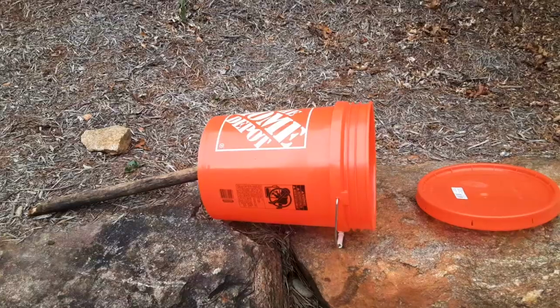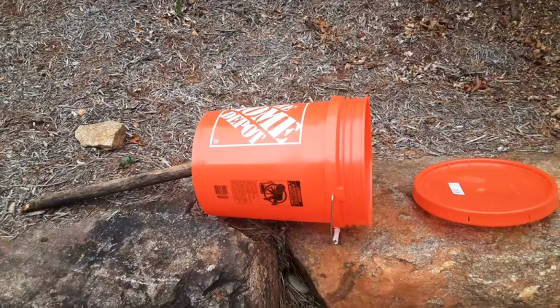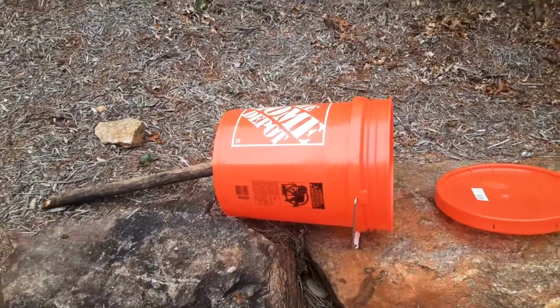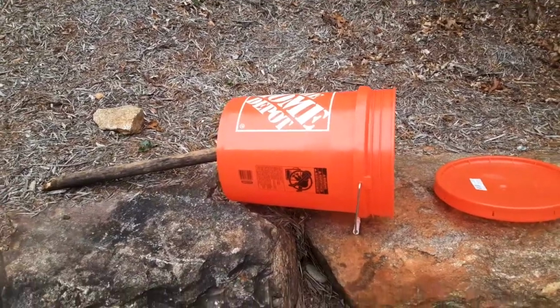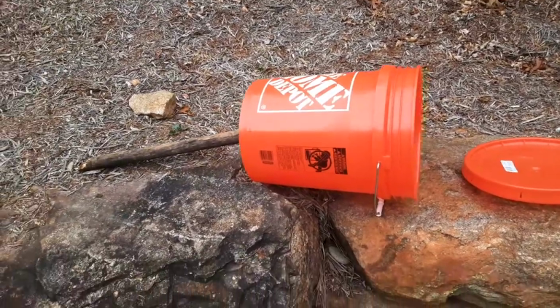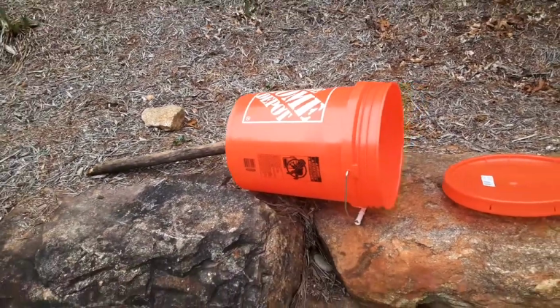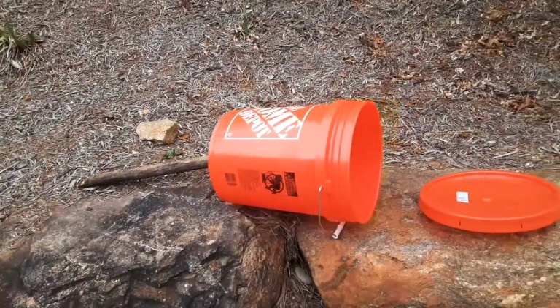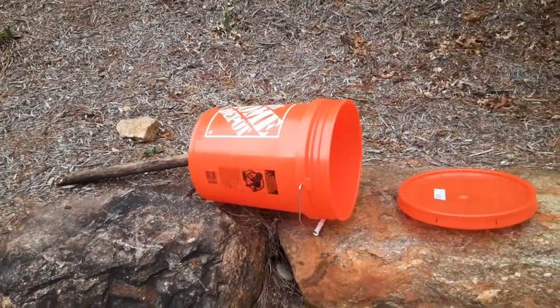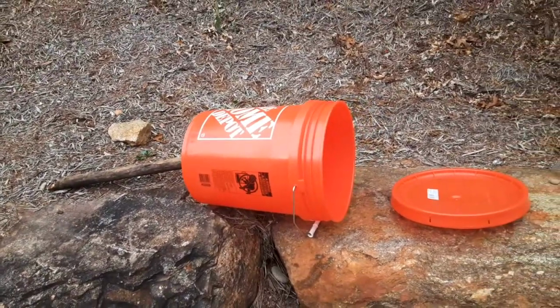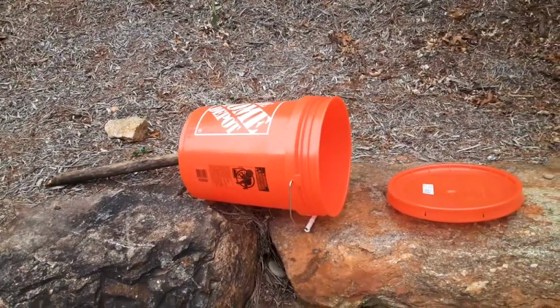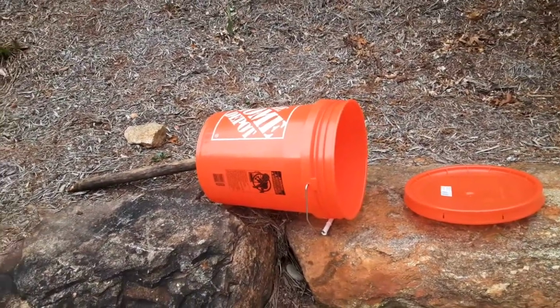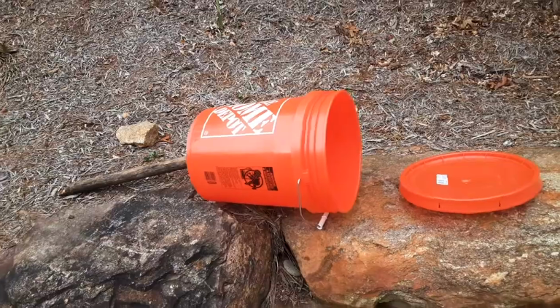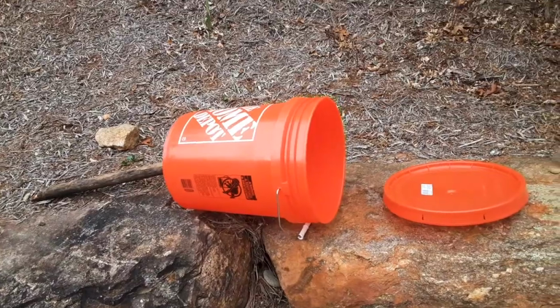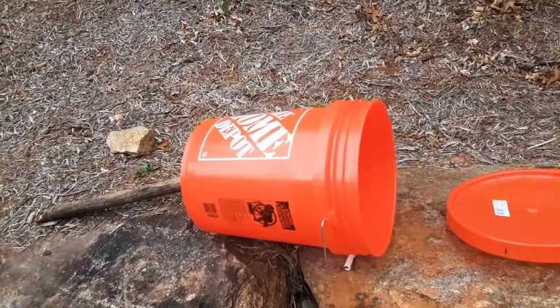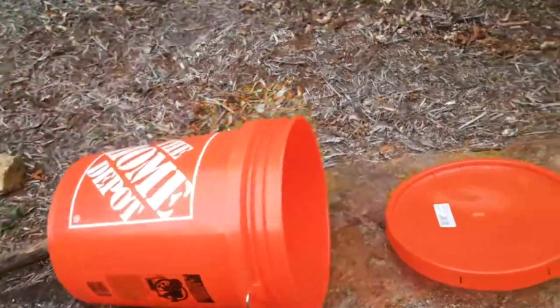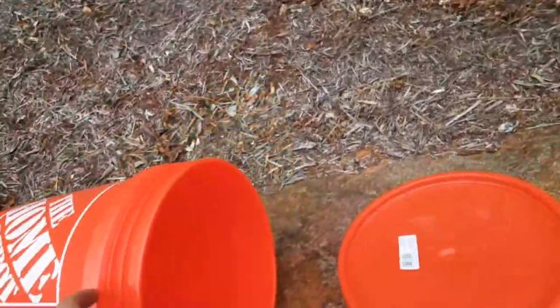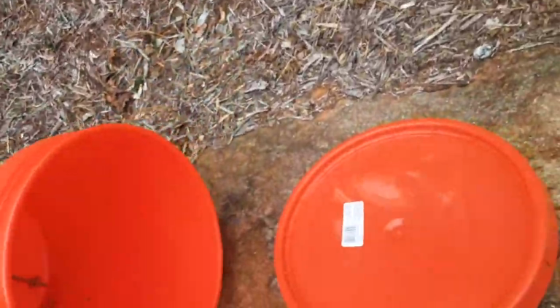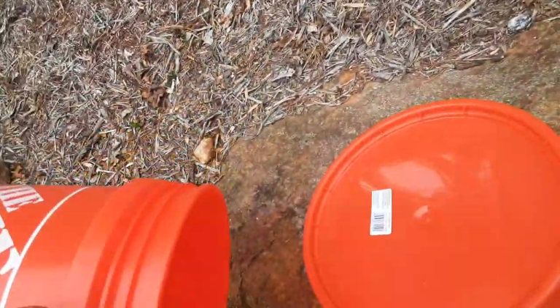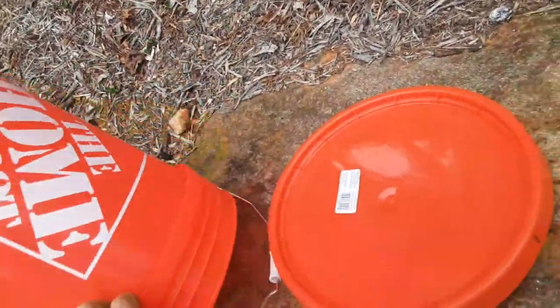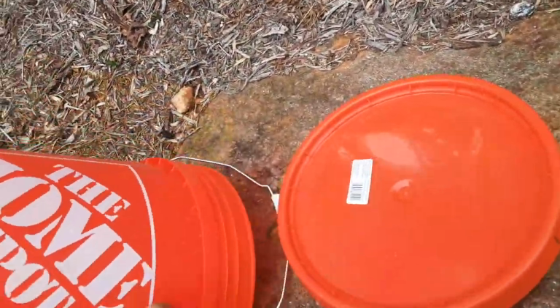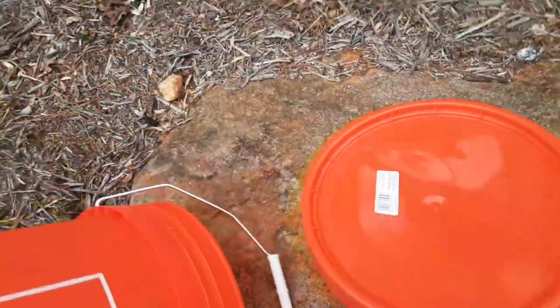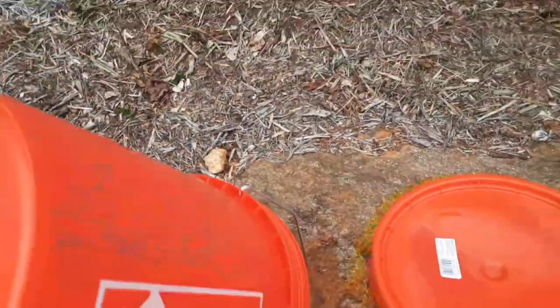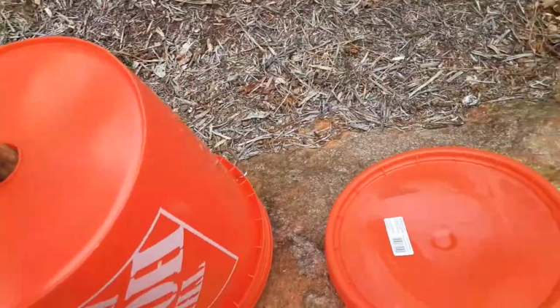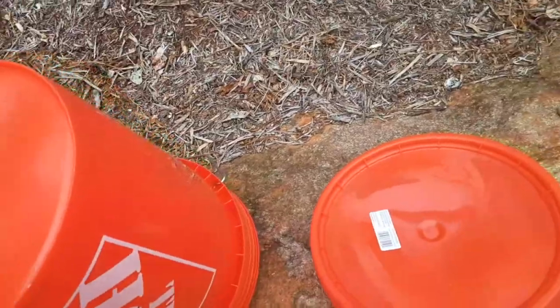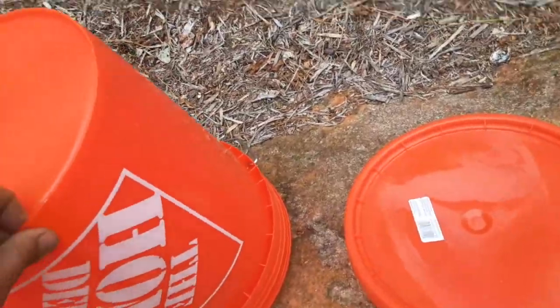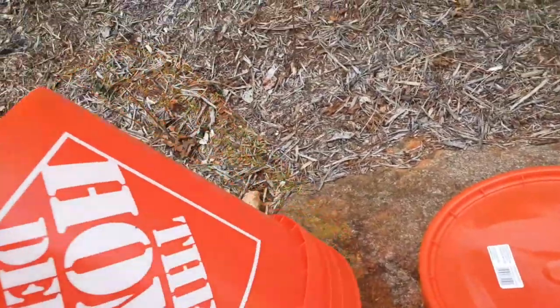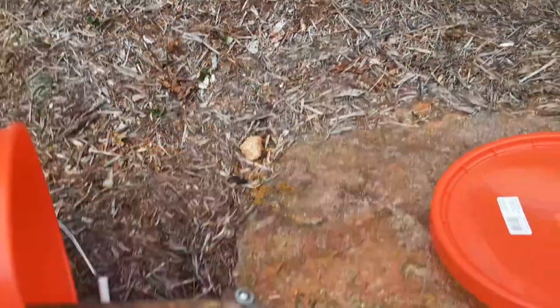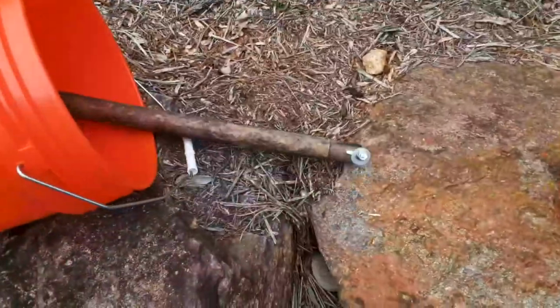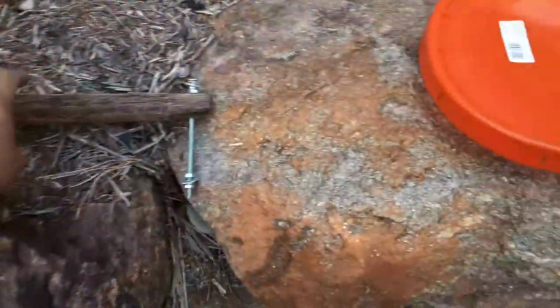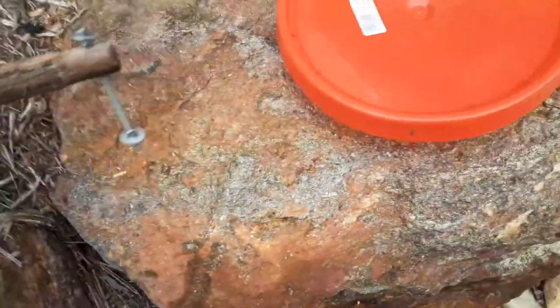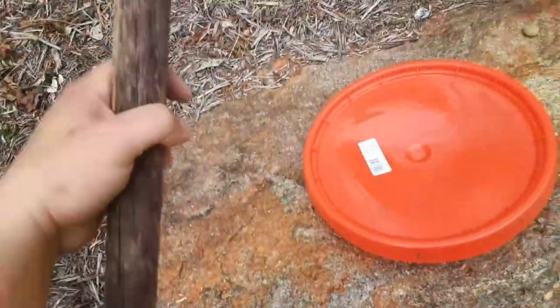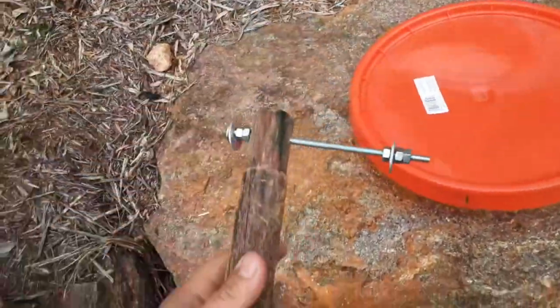Hey everybody, I wanted to show you how to make an automatic deer feeder as fast as possible. We've got a regular bucket, an old broom handle, and a few pieces of hardware.